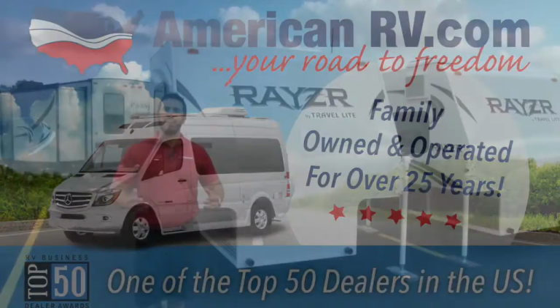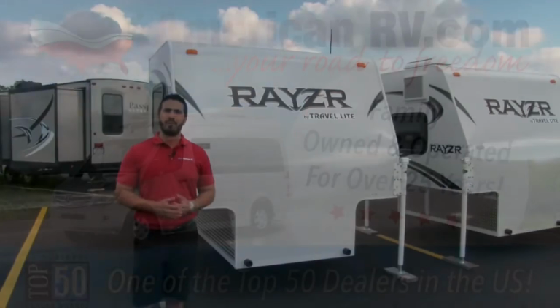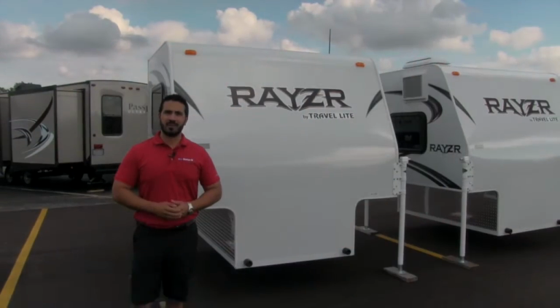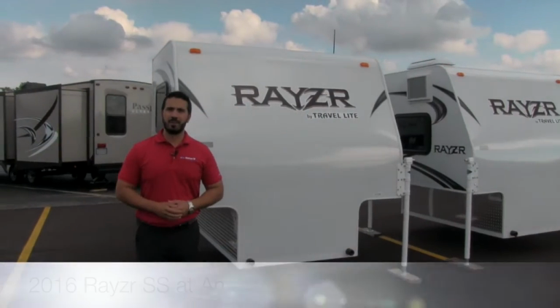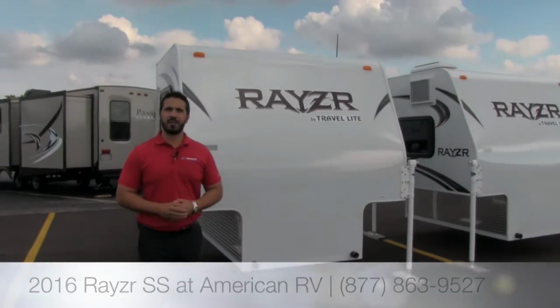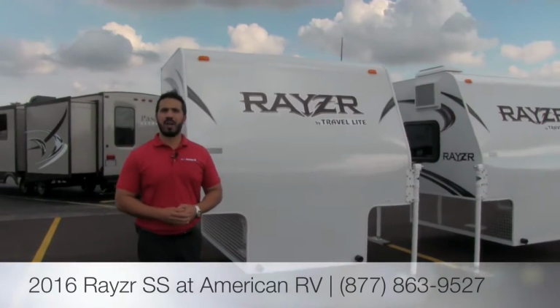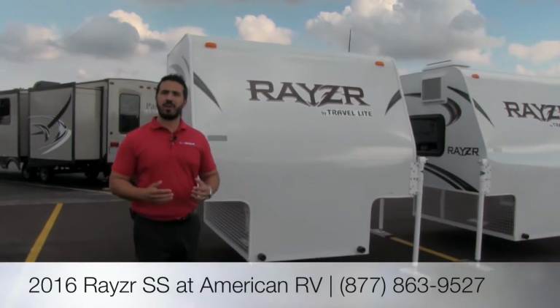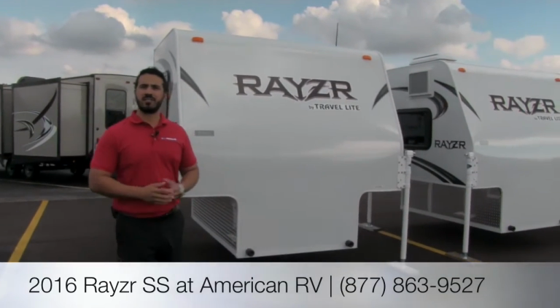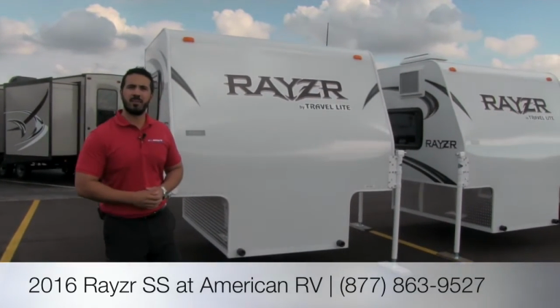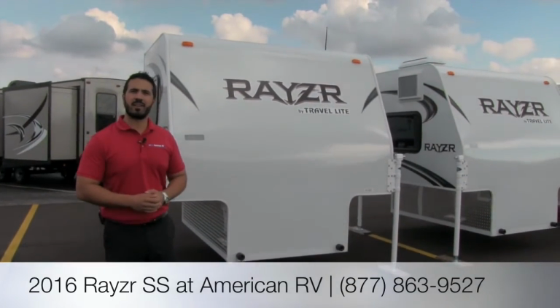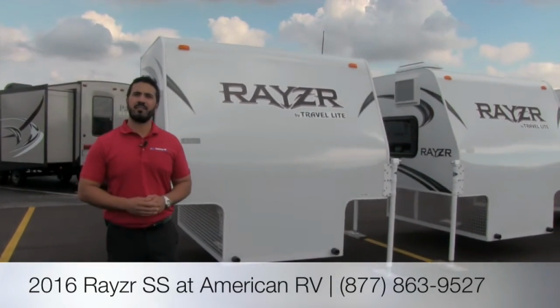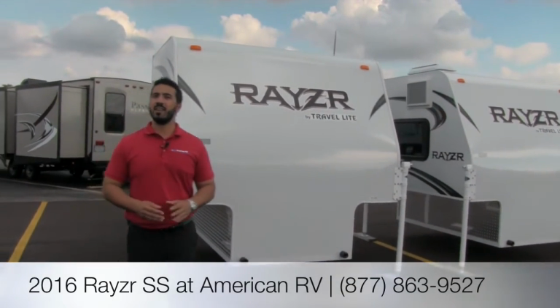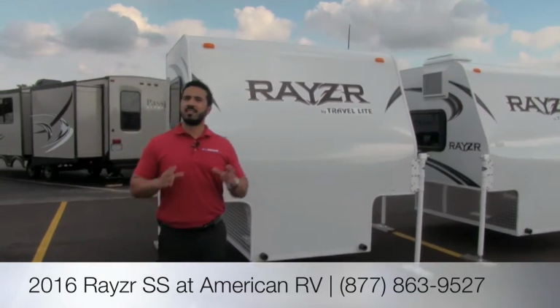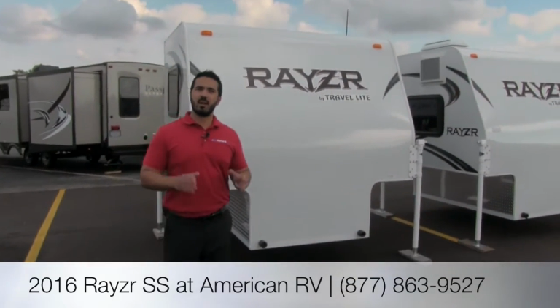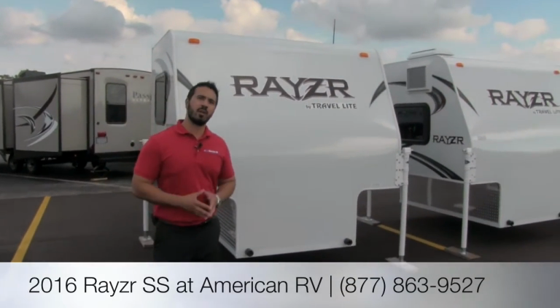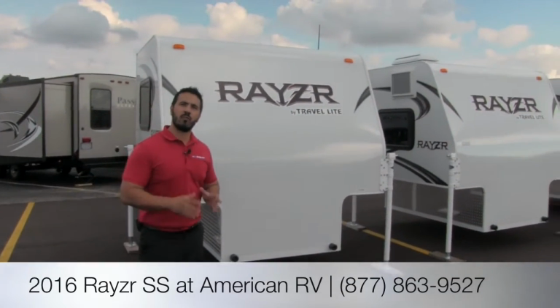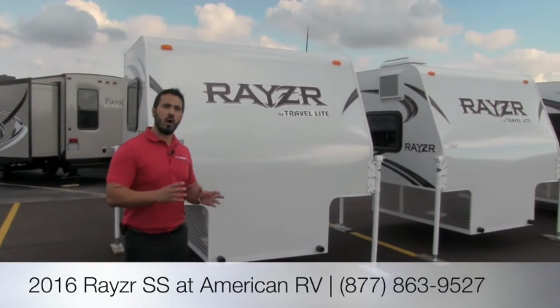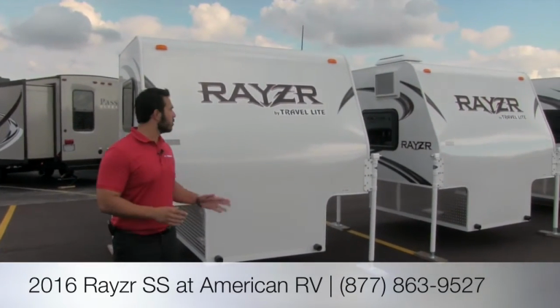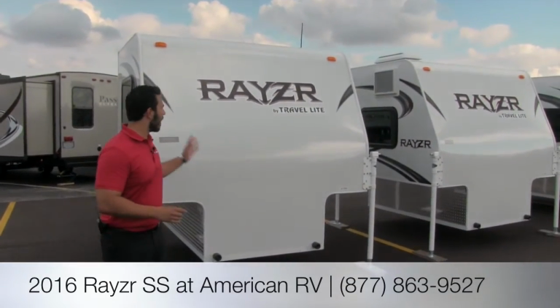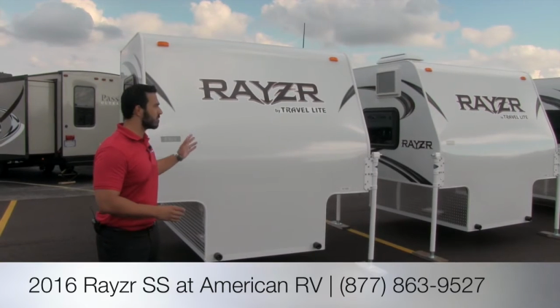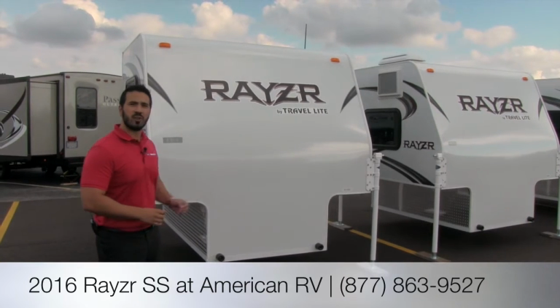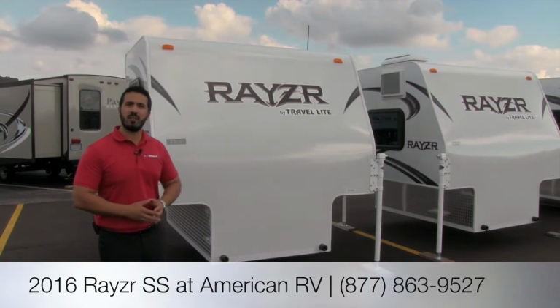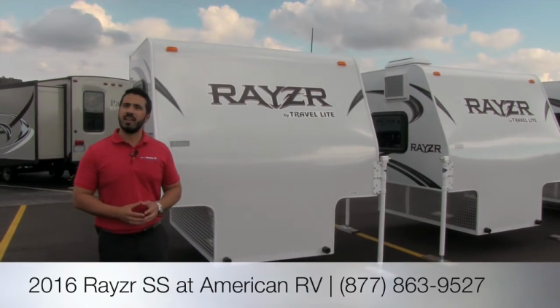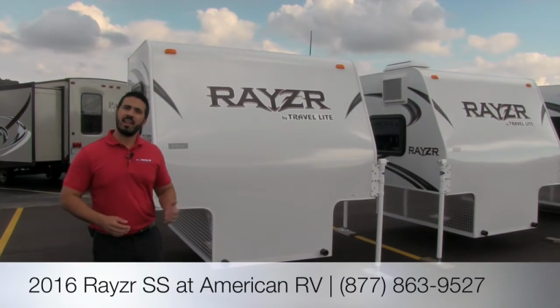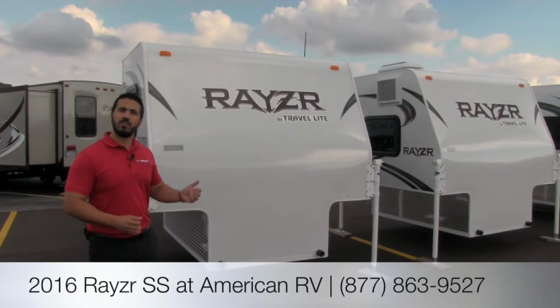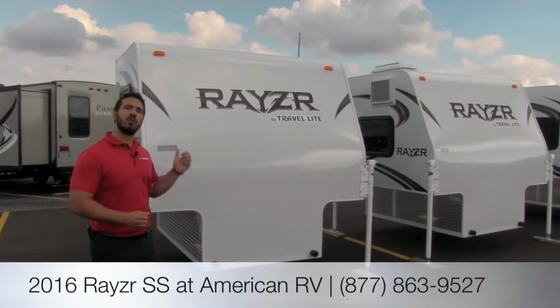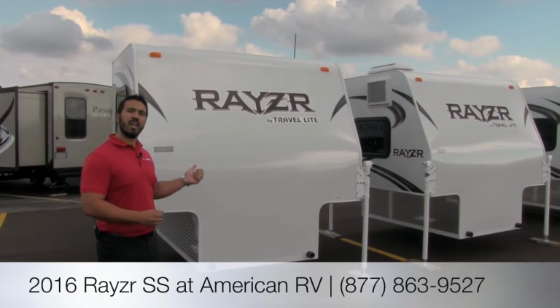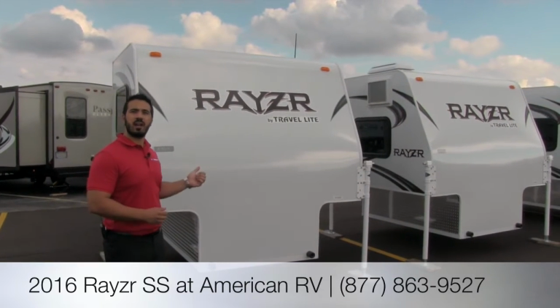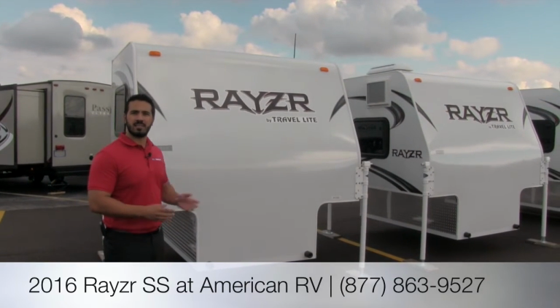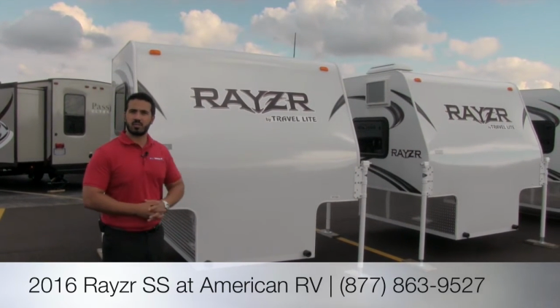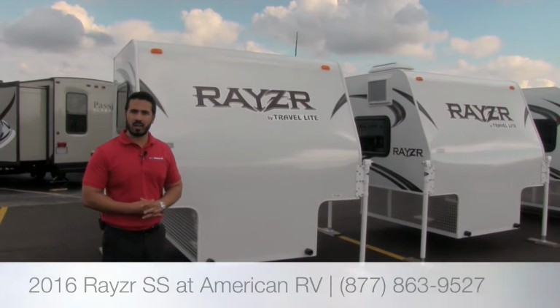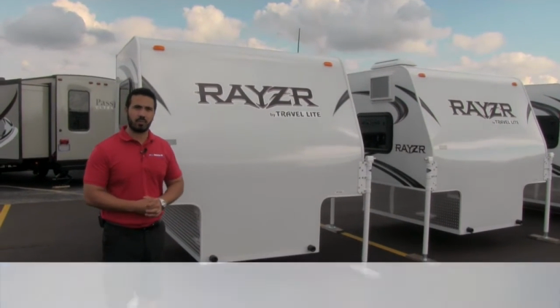Hi folks, I'm Ian Baker, the product specialist here at American RV. Today we're going to go over an all-new product from Travelite, and that's going to be the Razor SS truck camper.